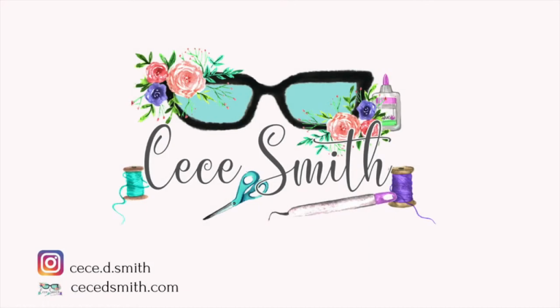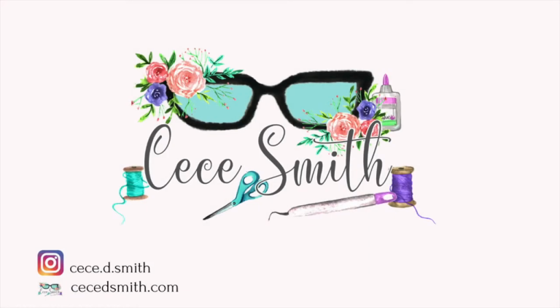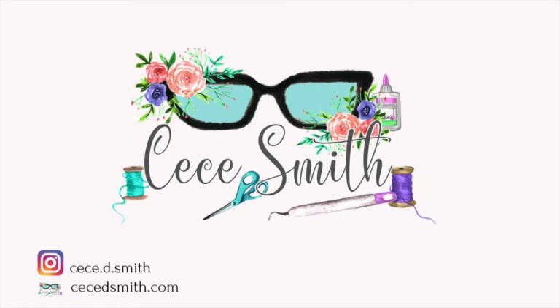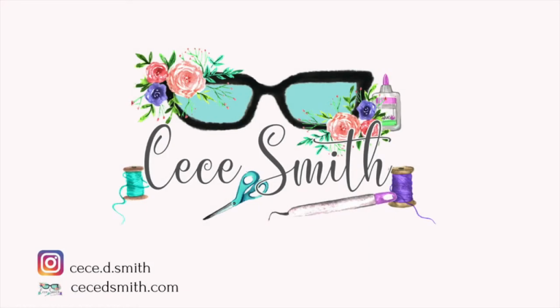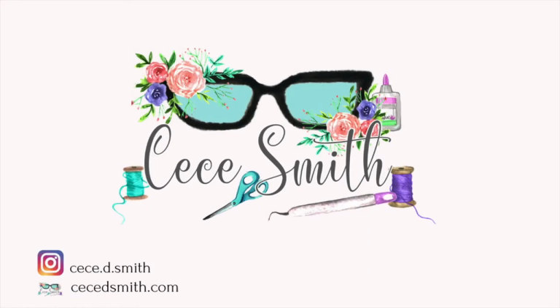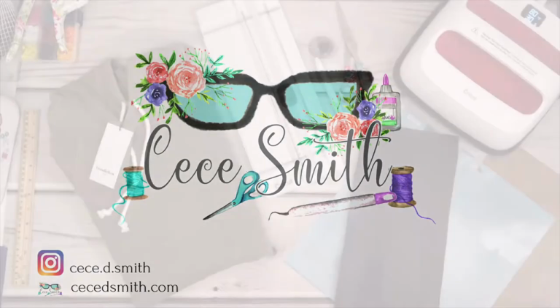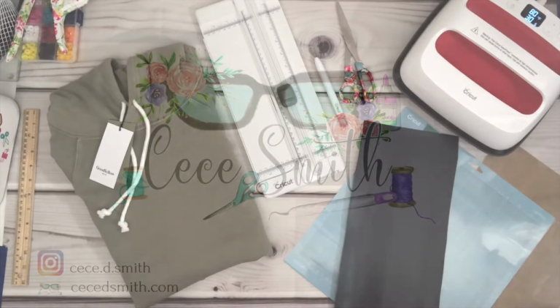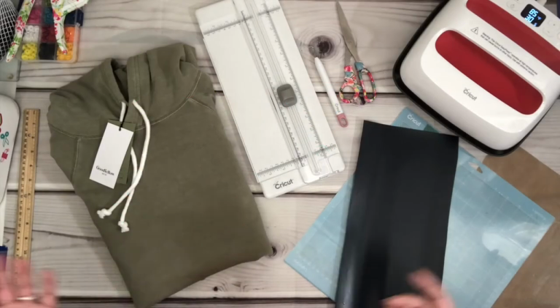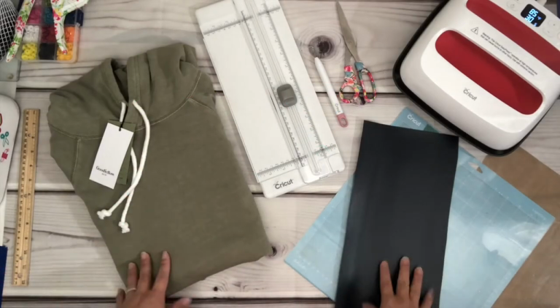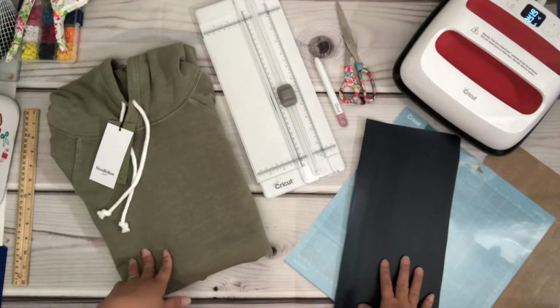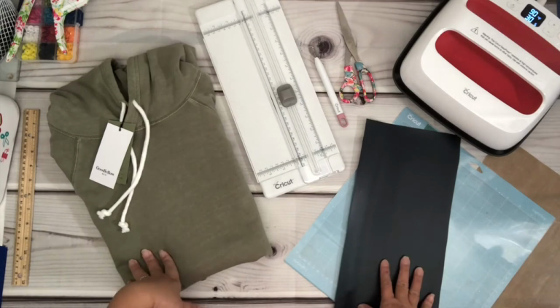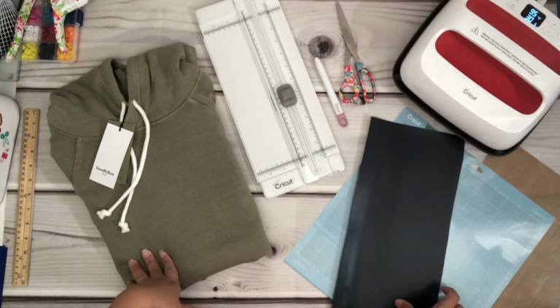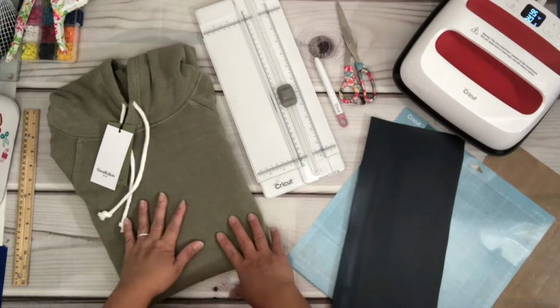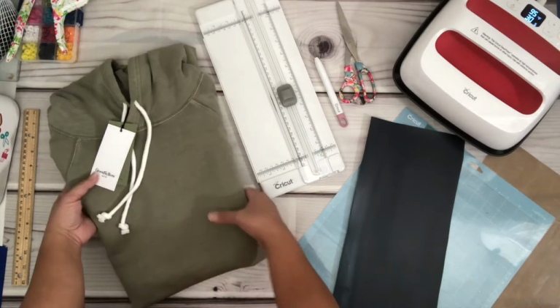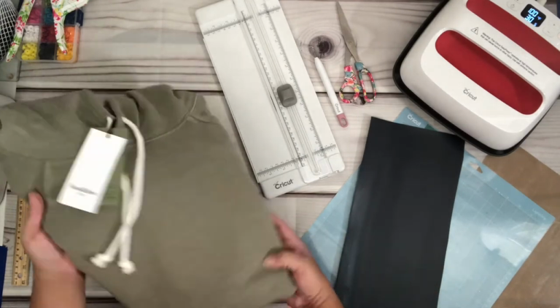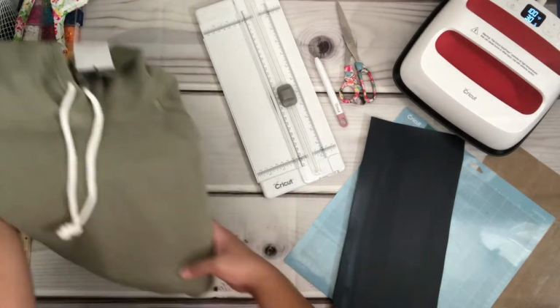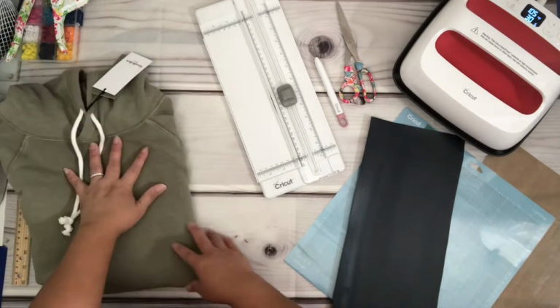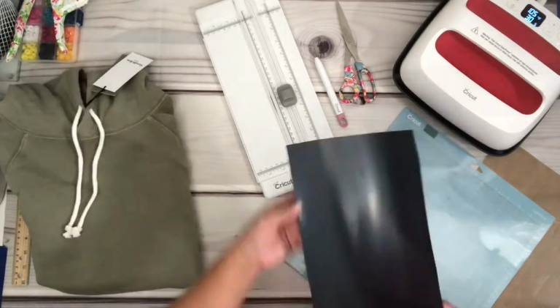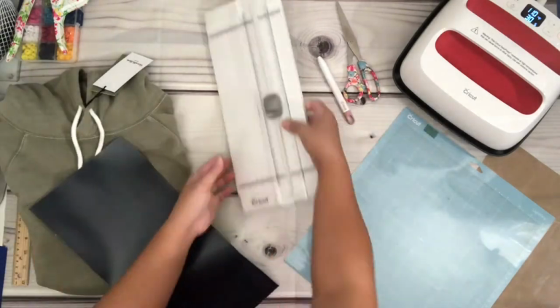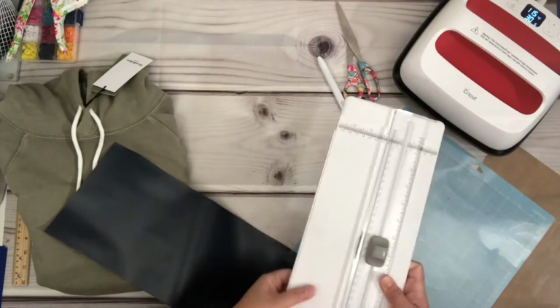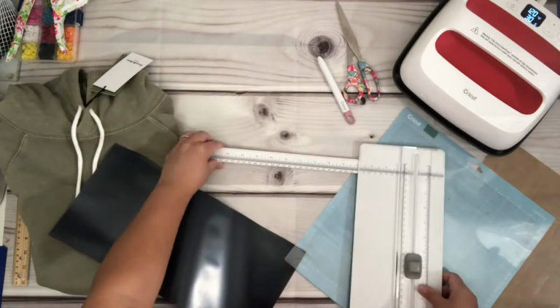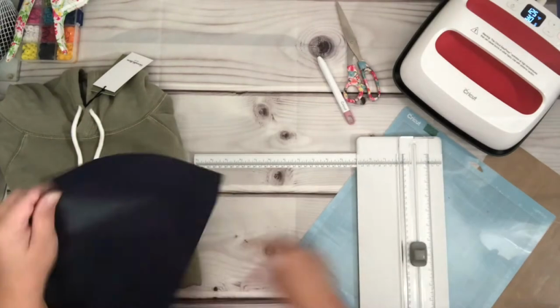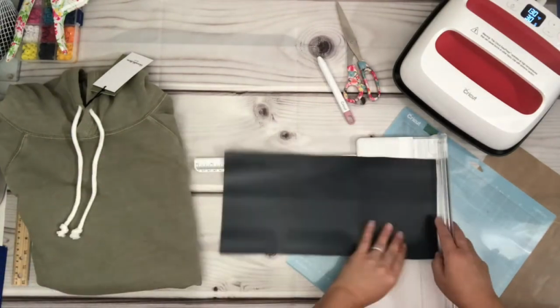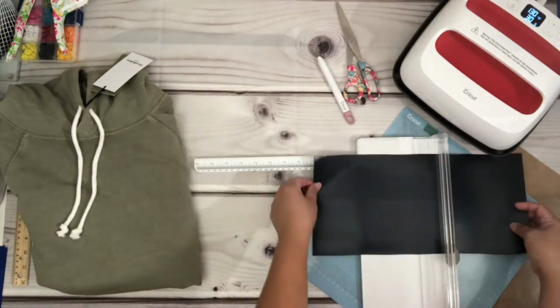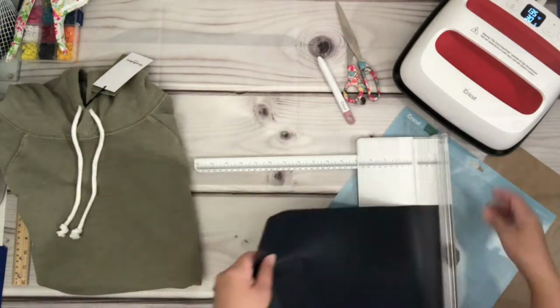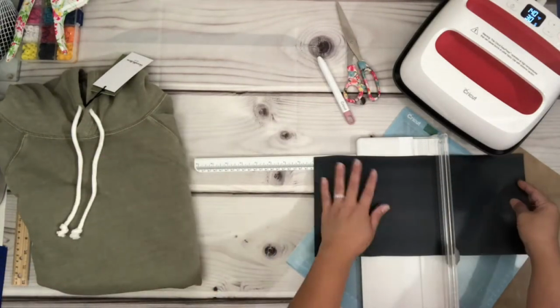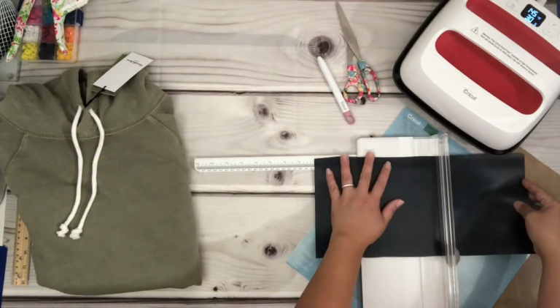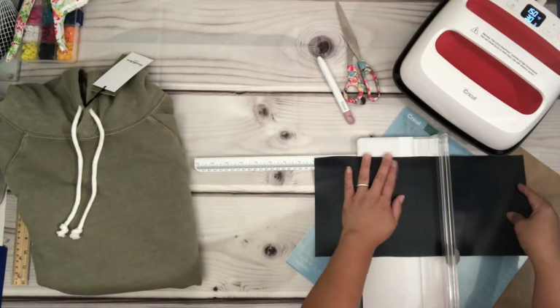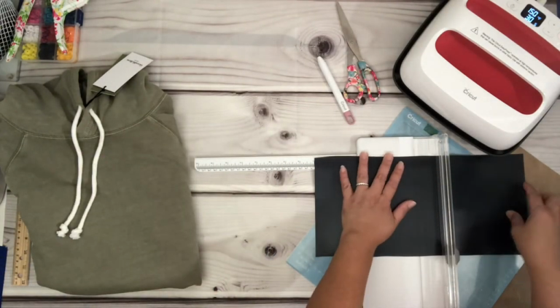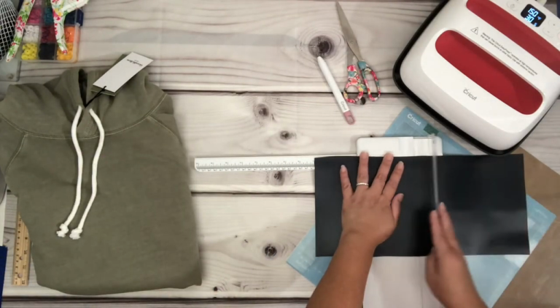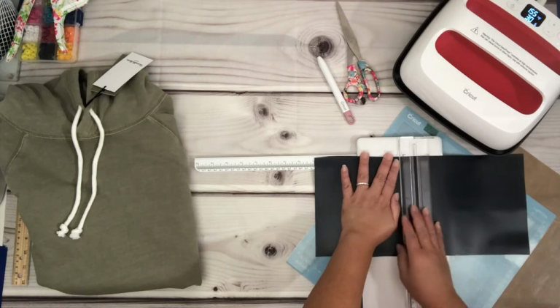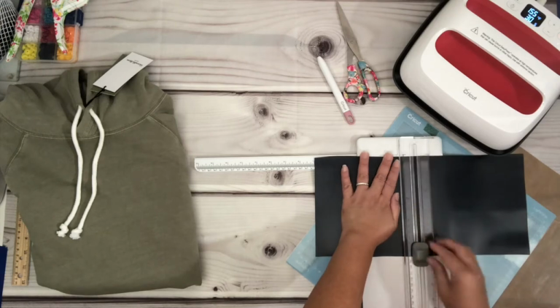Hey guys, welcome back to my channel! In today's video I'm making a Father's Day gift for my hubby, and I'd like to share with Cricut newbies how to place HTV on a fabric. First I'm going to trim my HTV since I already know how big the image I'm going to use for my project.